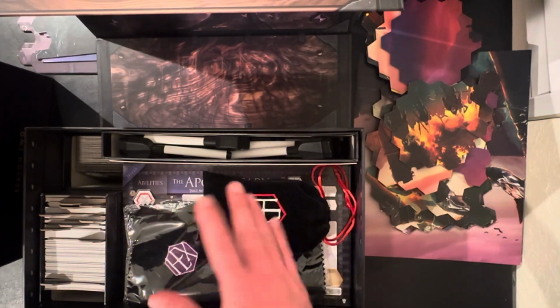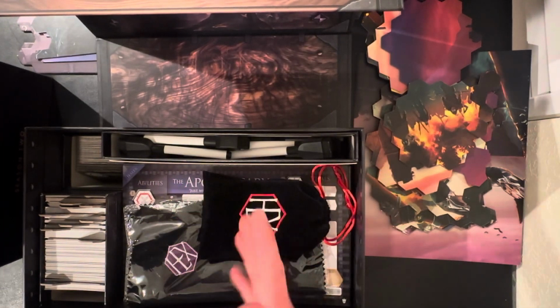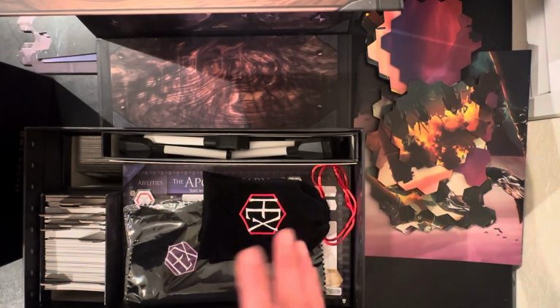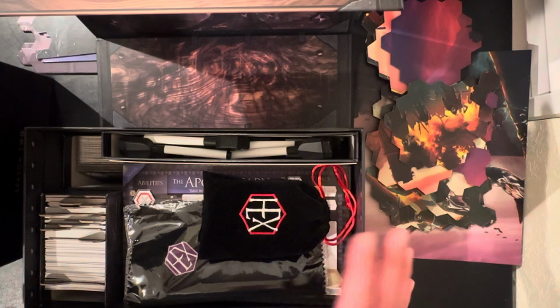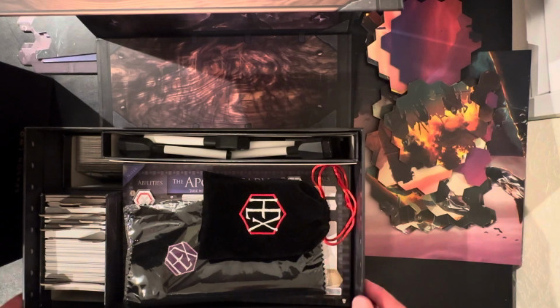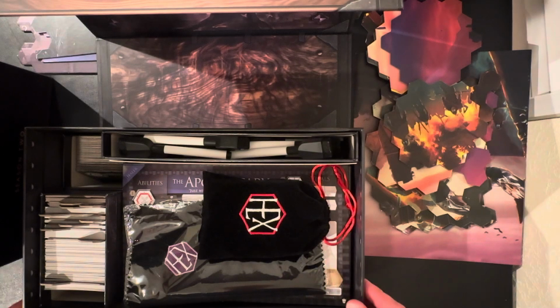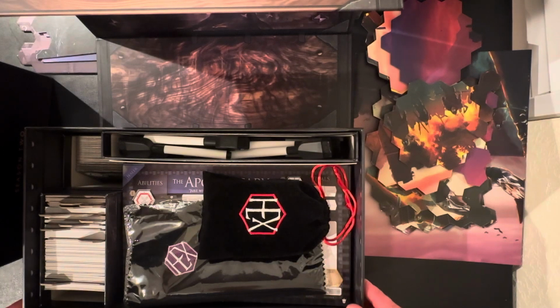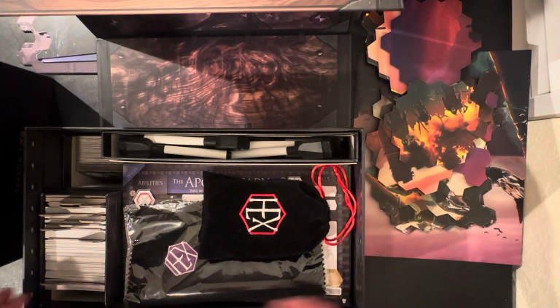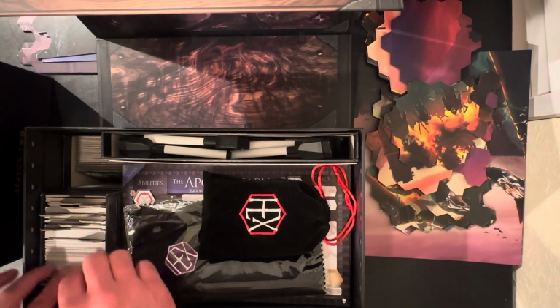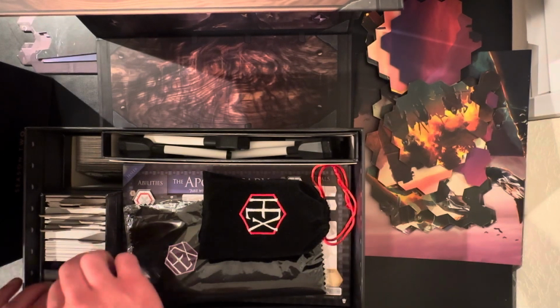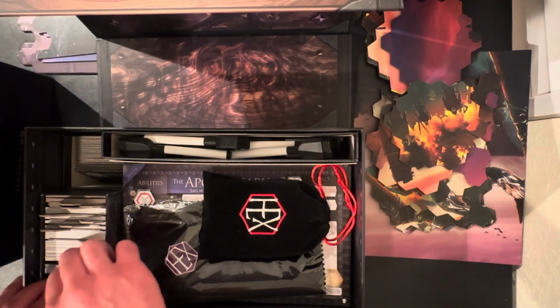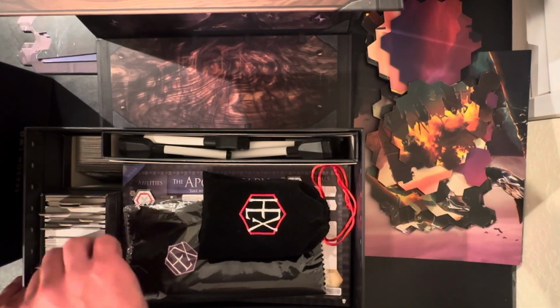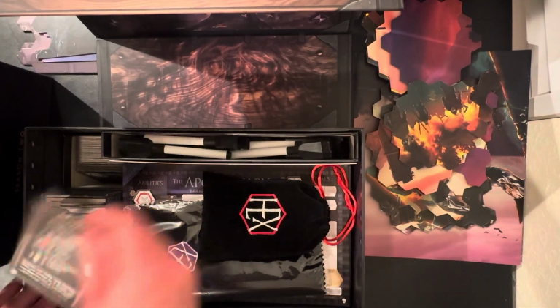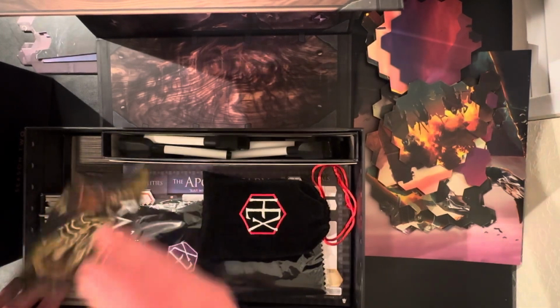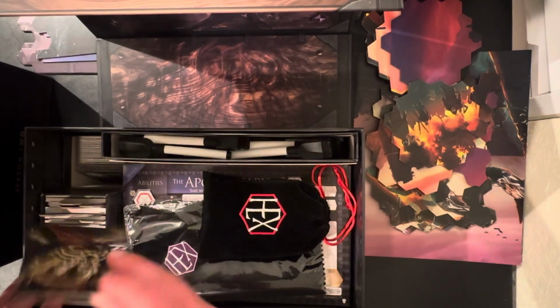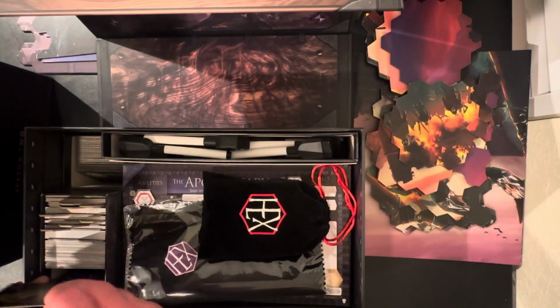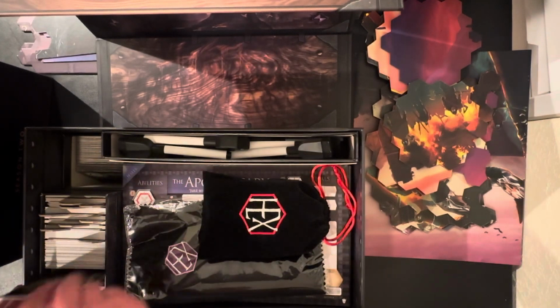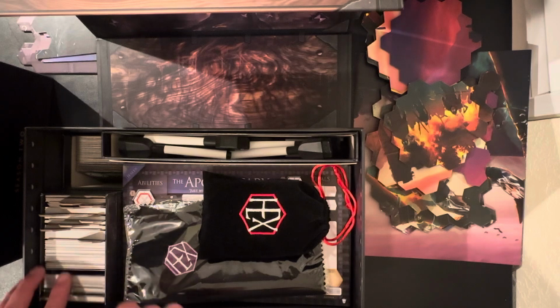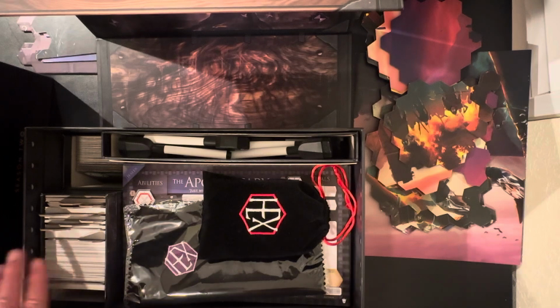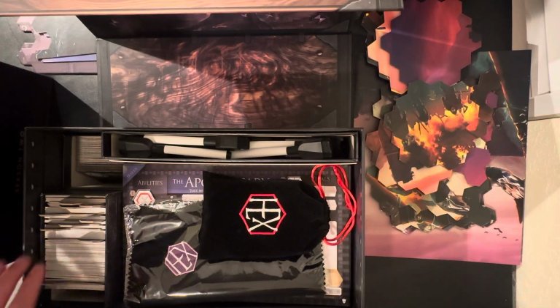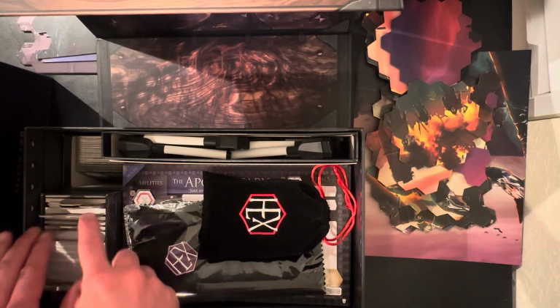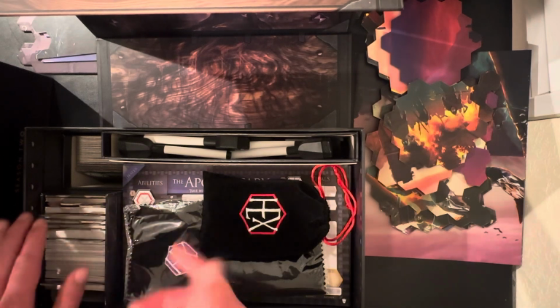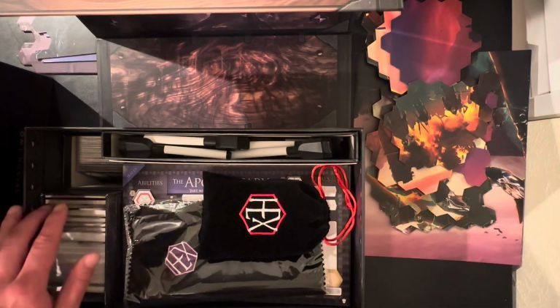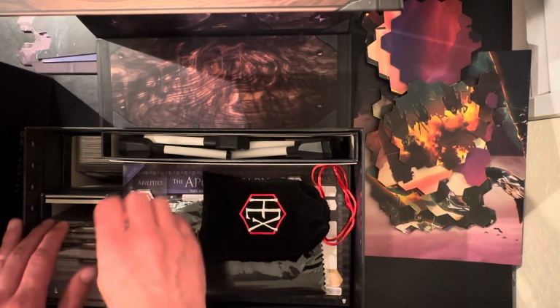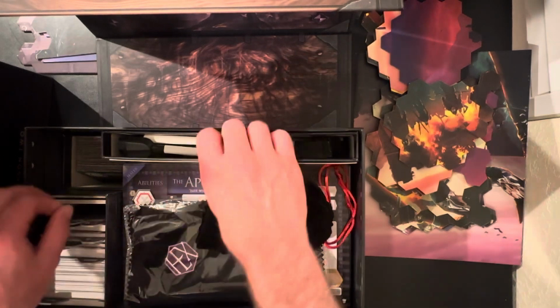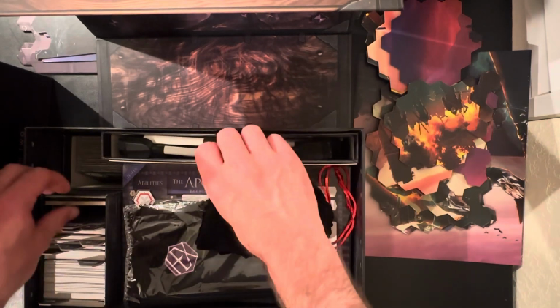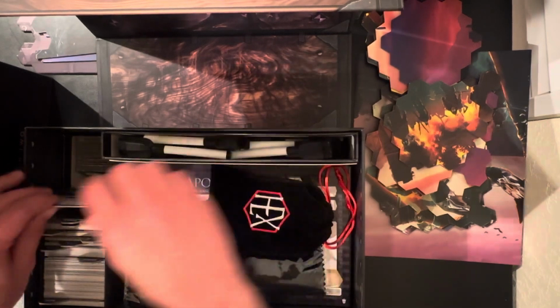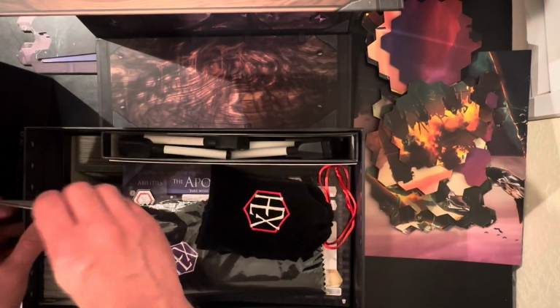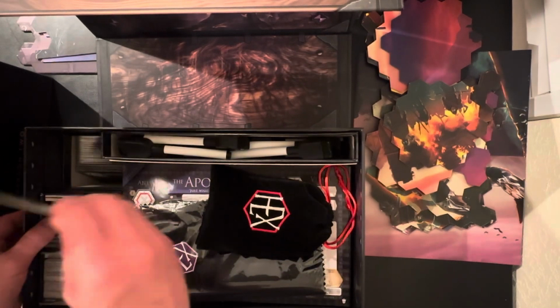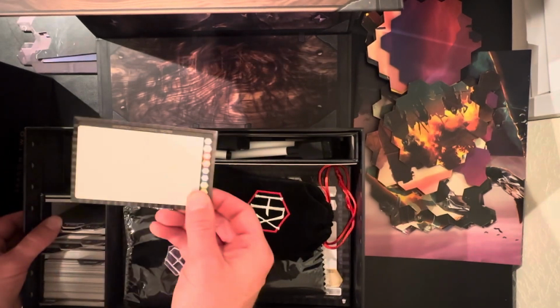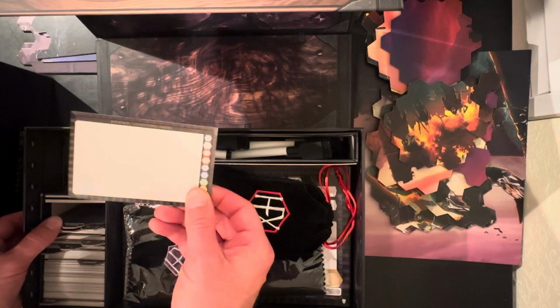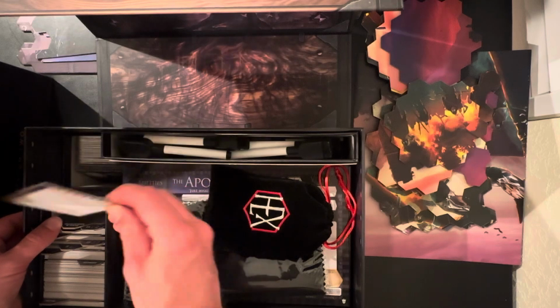Eventually that may not work, but right now it does. That kind of adds extra room in the boxes — all the tall cards like races, aspects, keepsakes, legendary cards, any of the bonus dry erase pieces there.